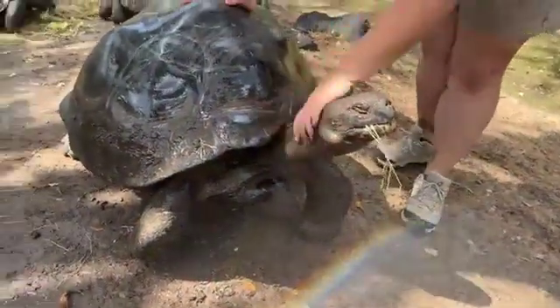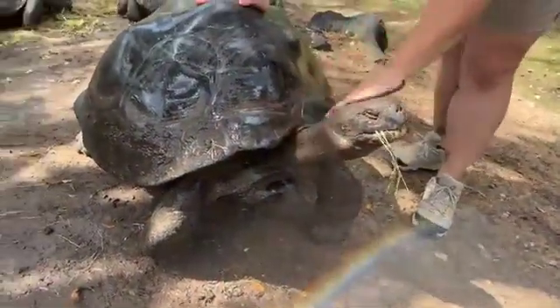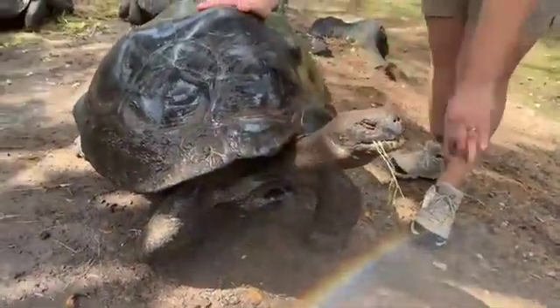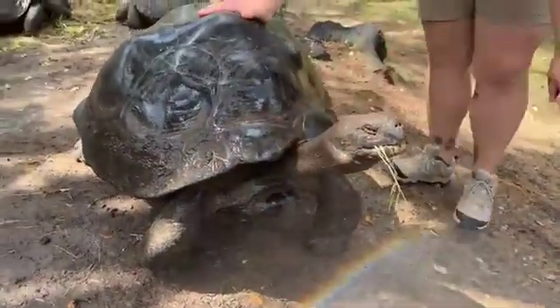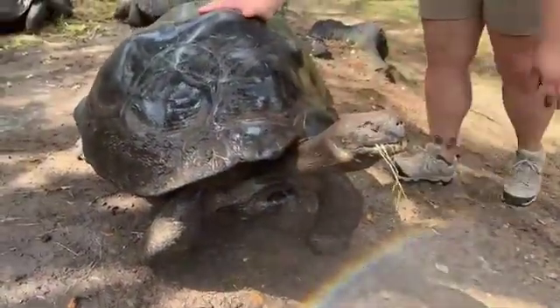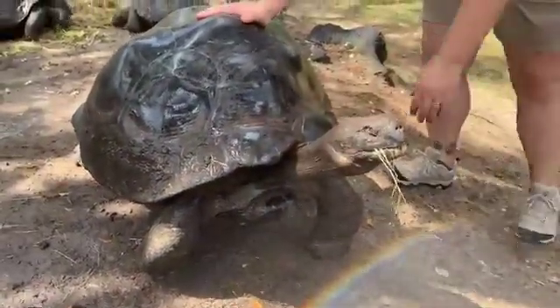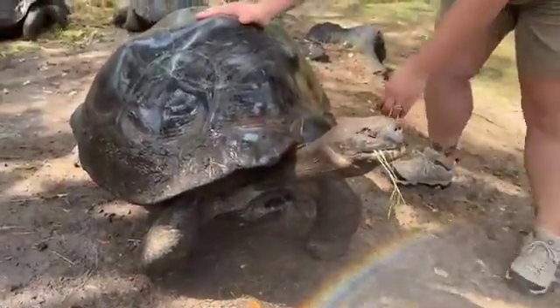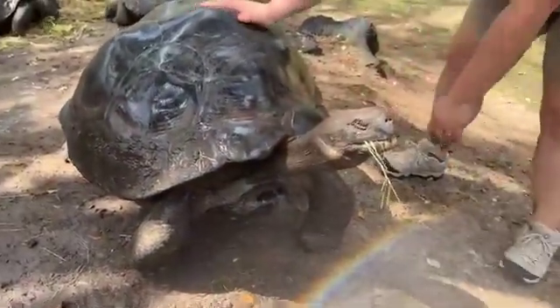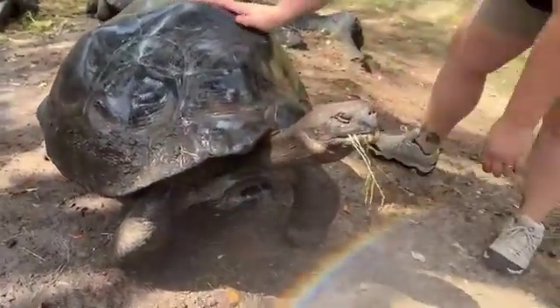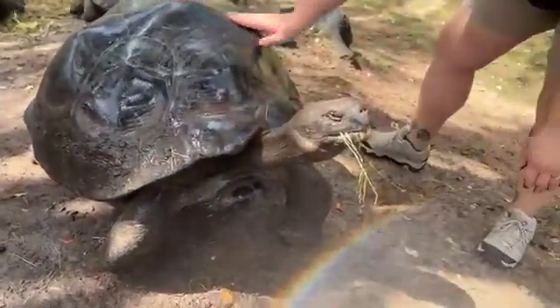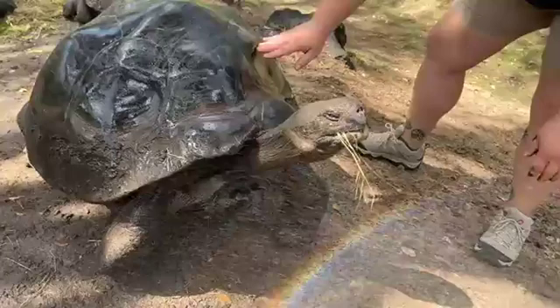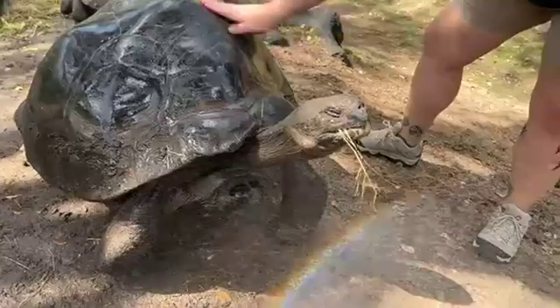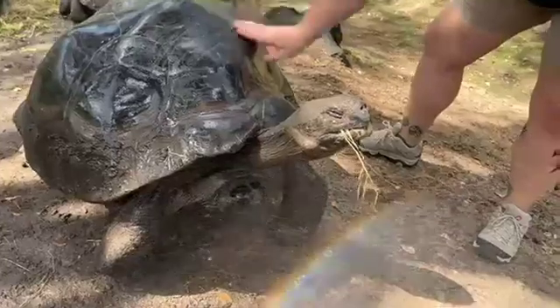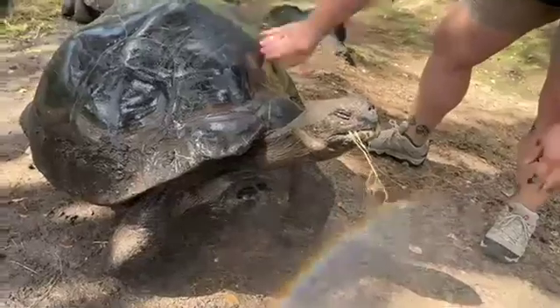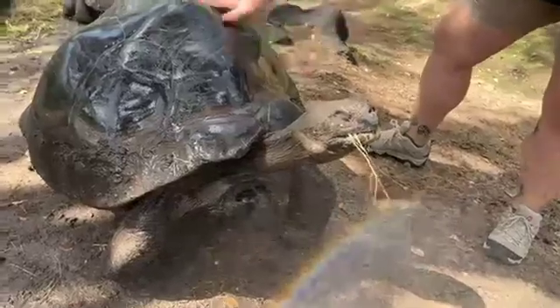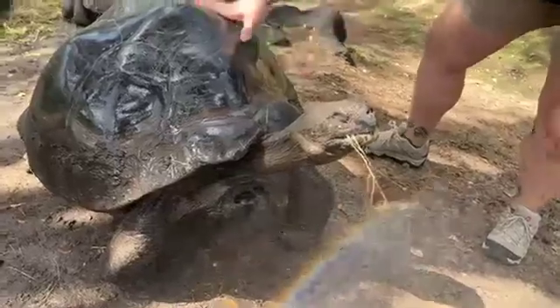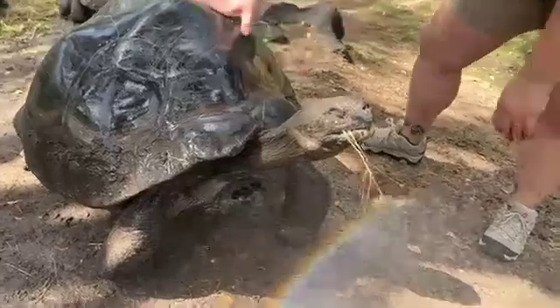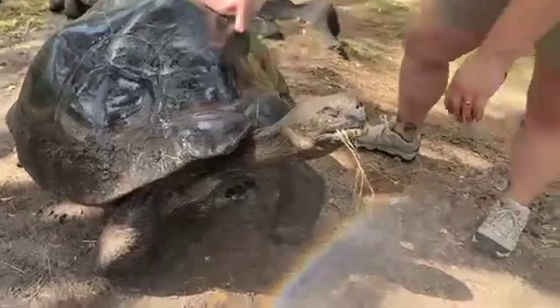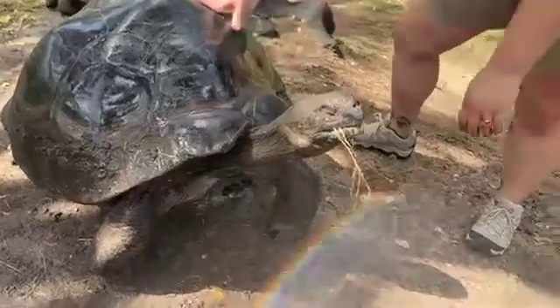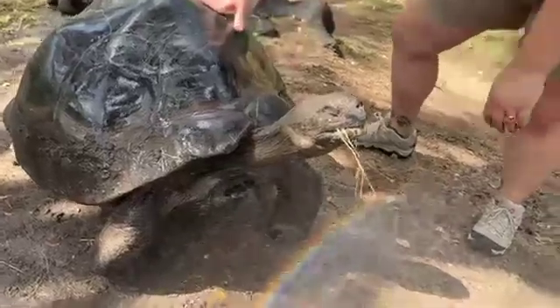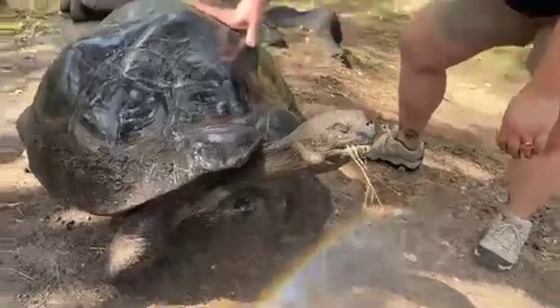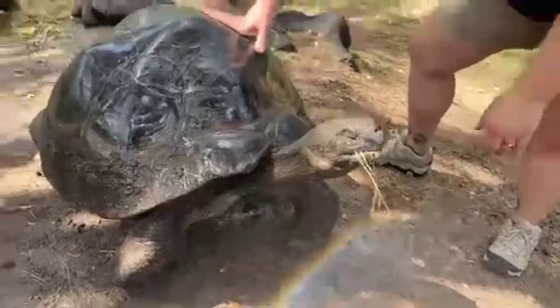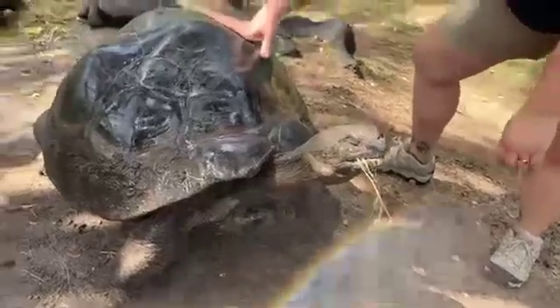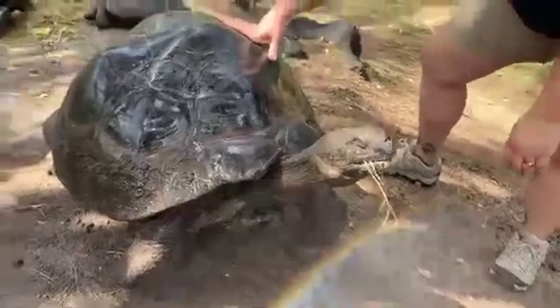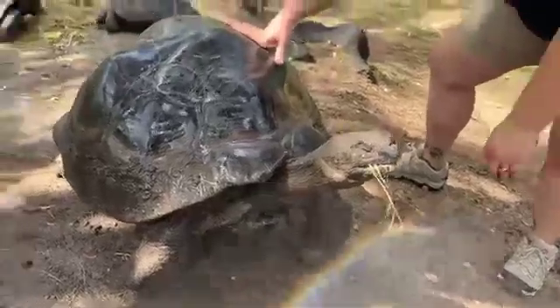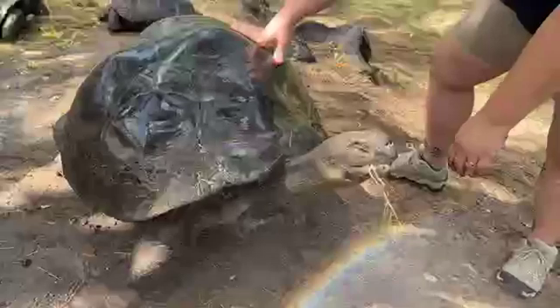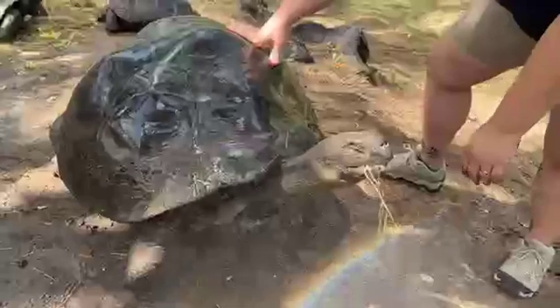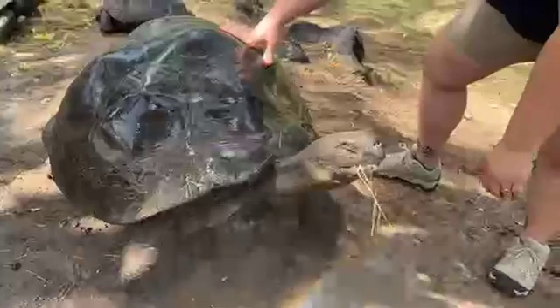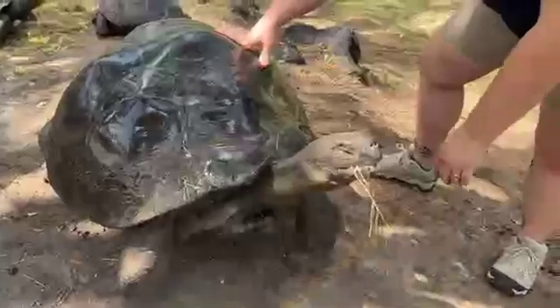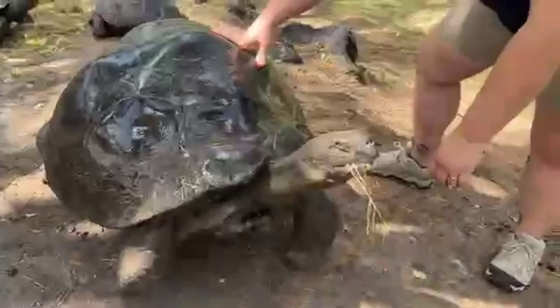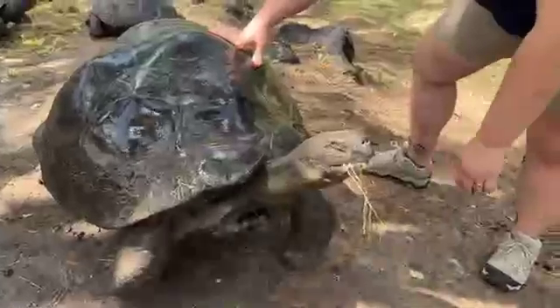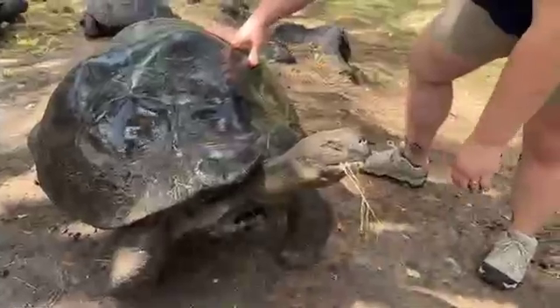They can live to be over a hundred years old. I think the record is like 170-ish years old.